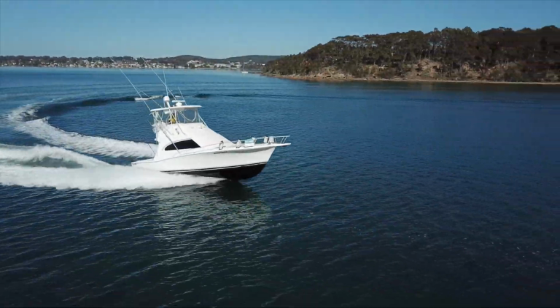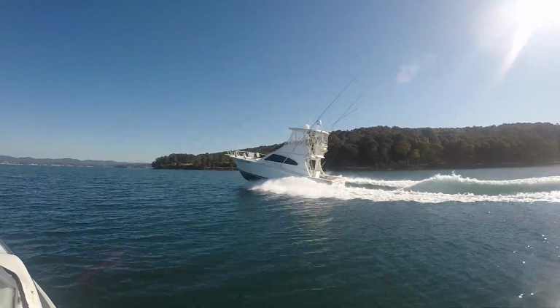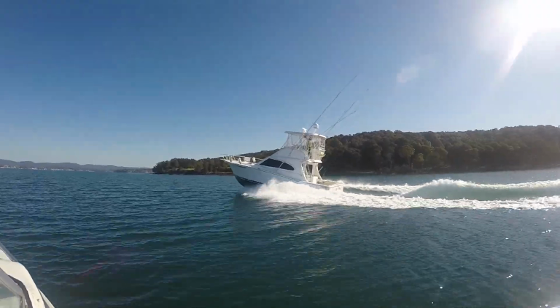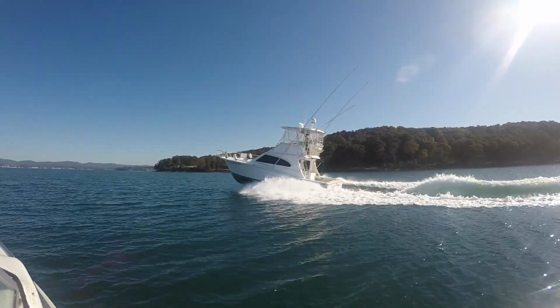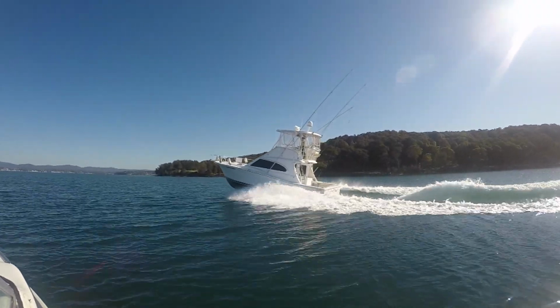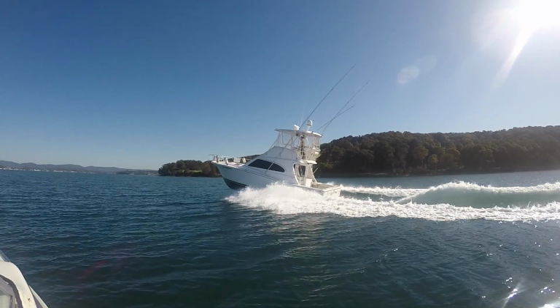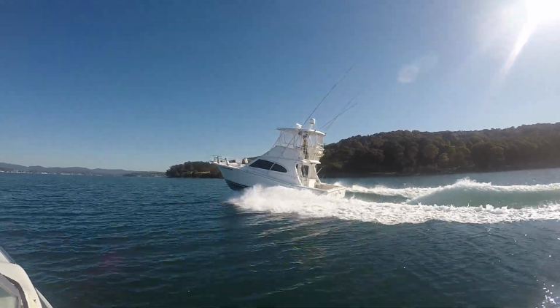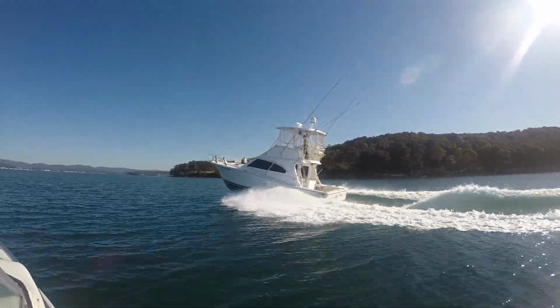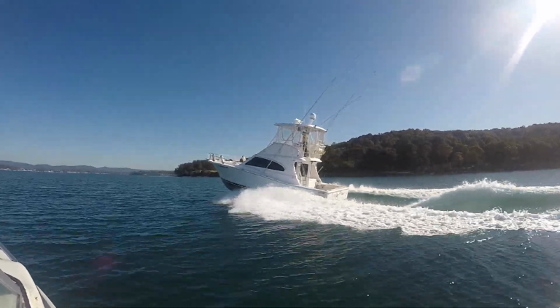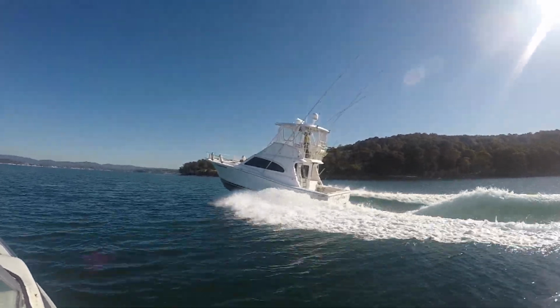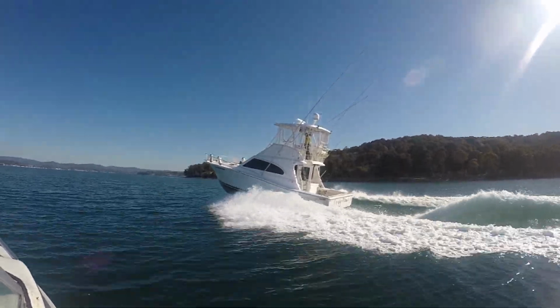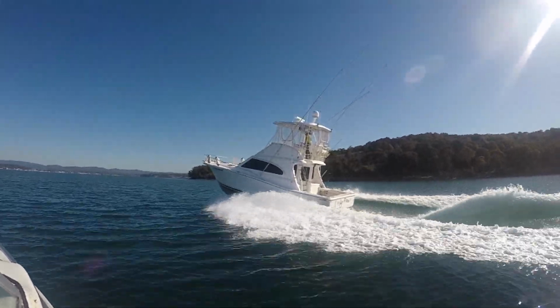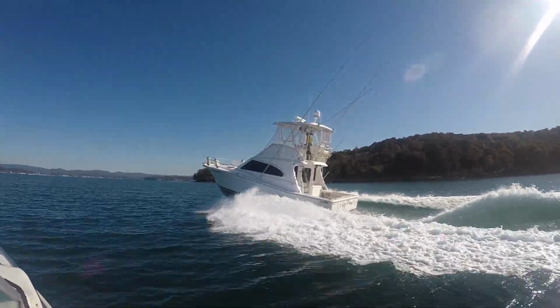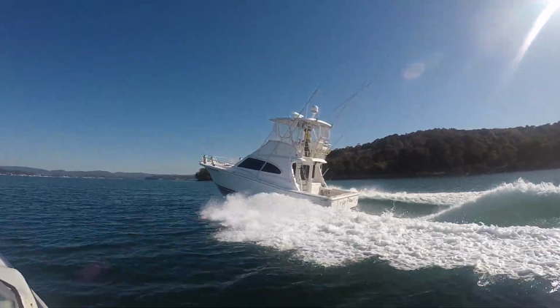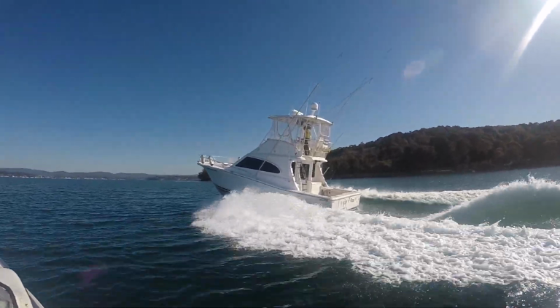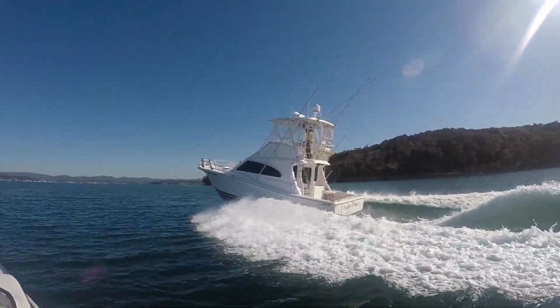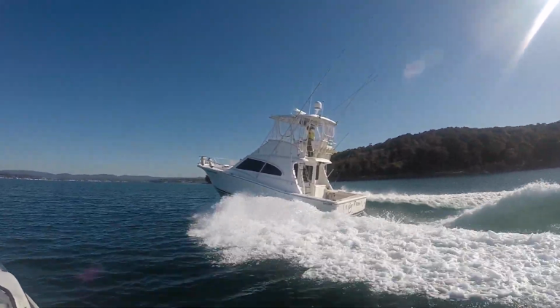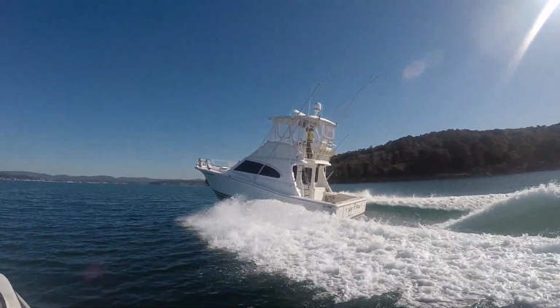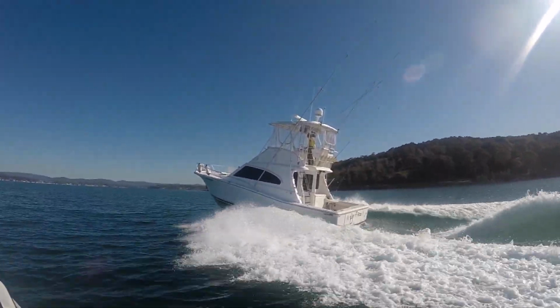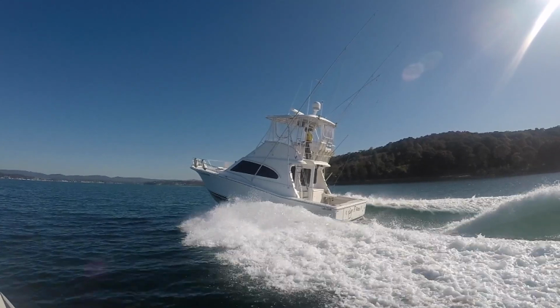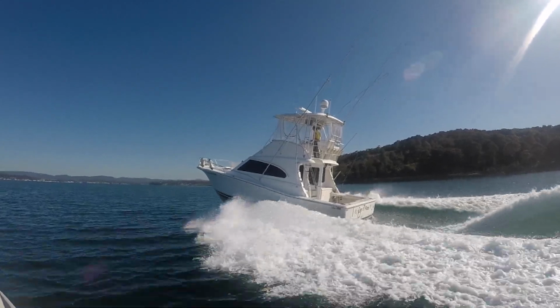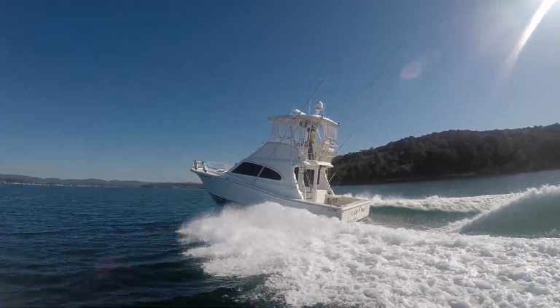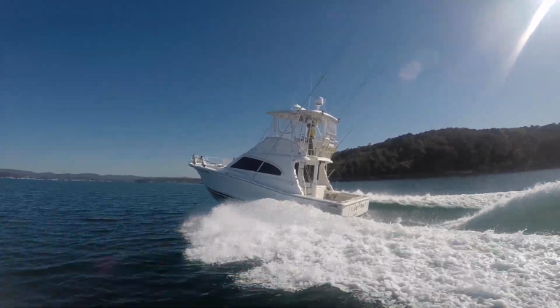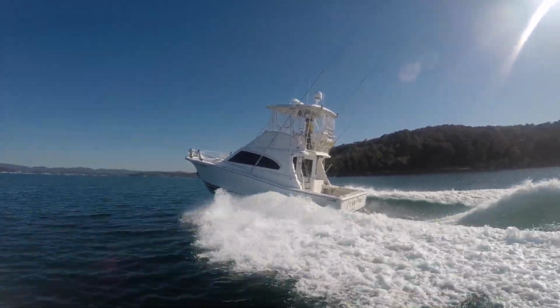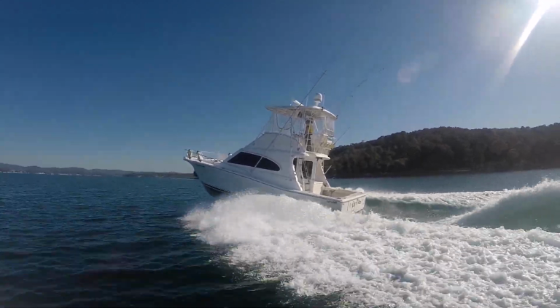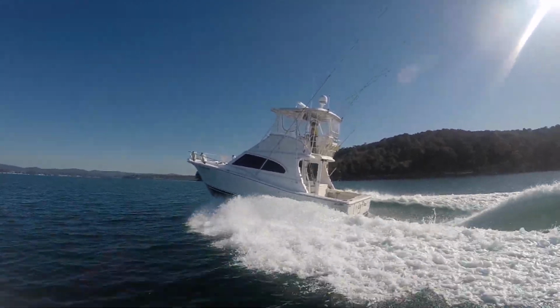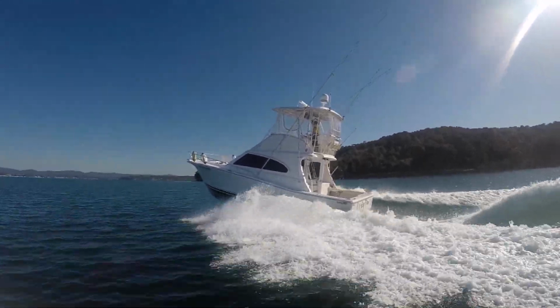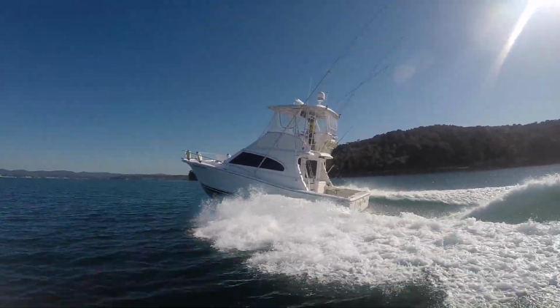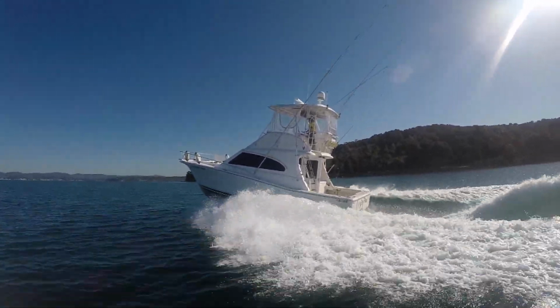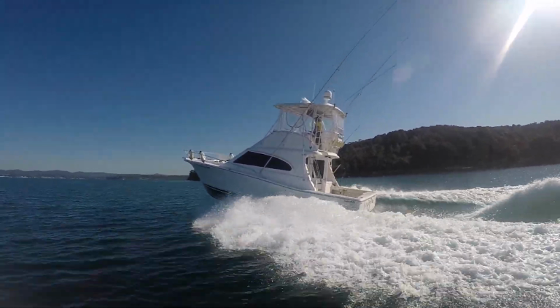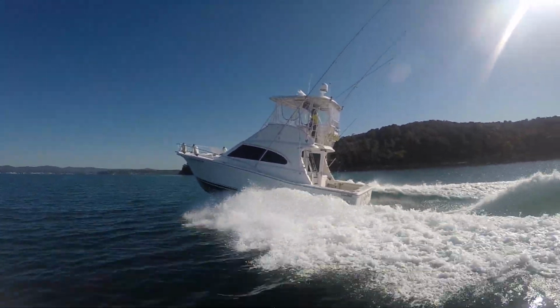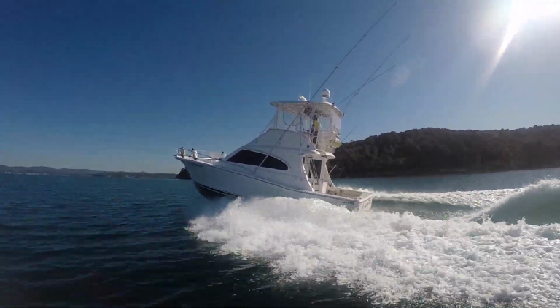This is the Lewis 40 with twin 480 Cummins in it. Ideal fishing boat, great sea boat, pretty hard to beat really.